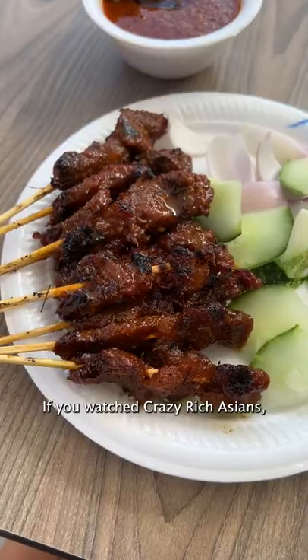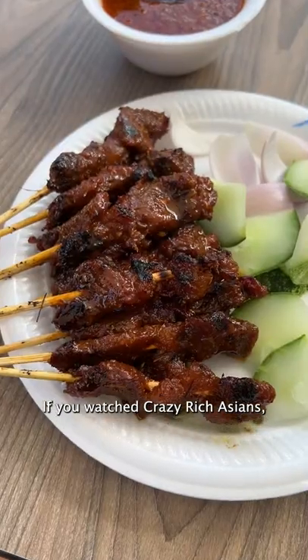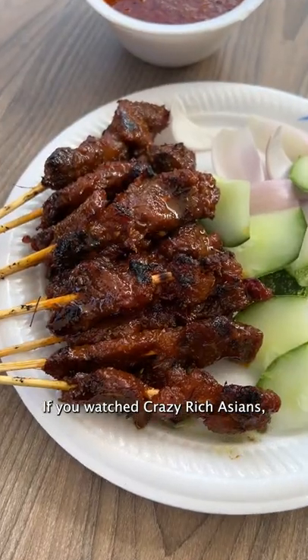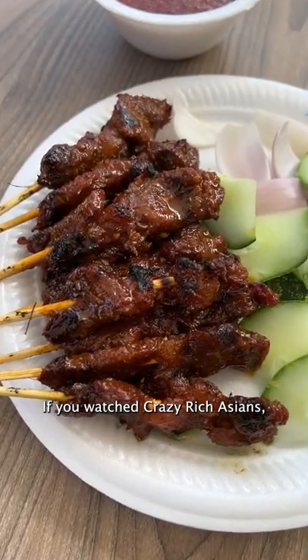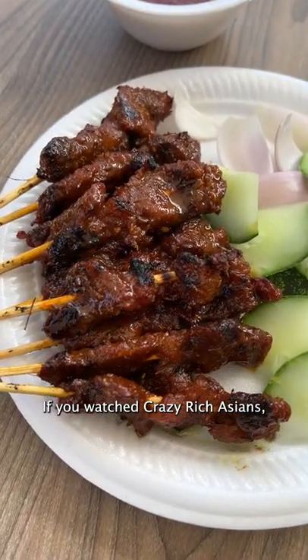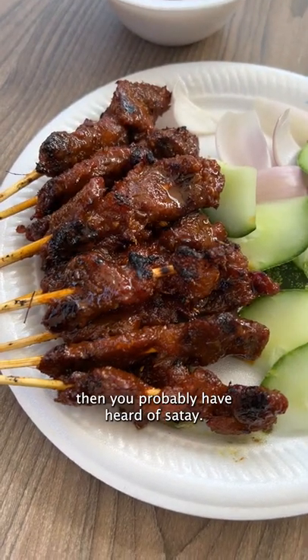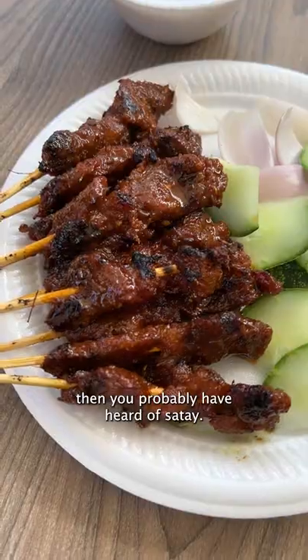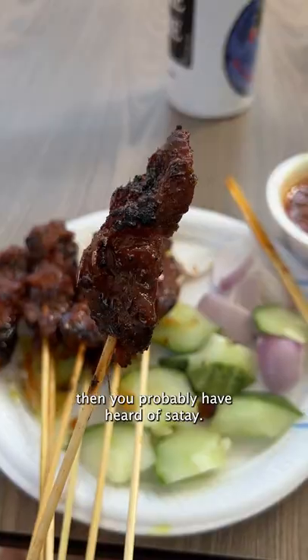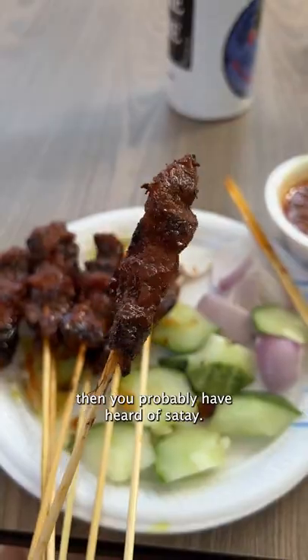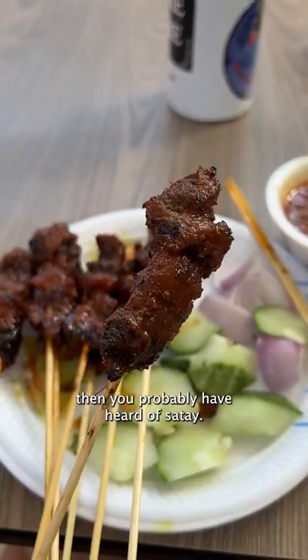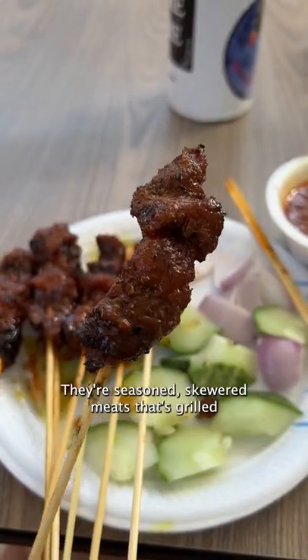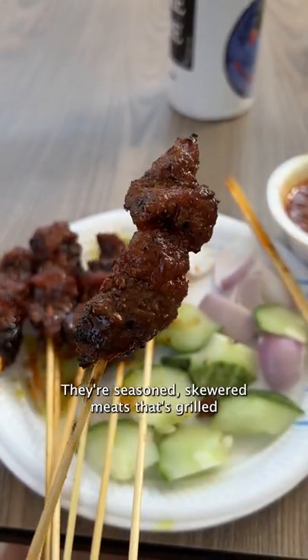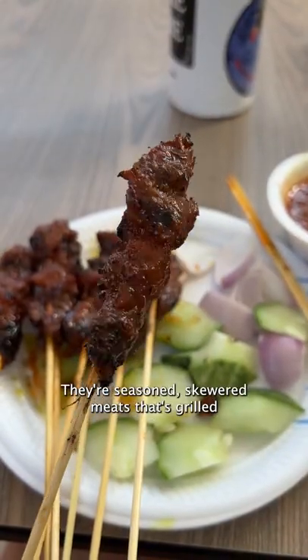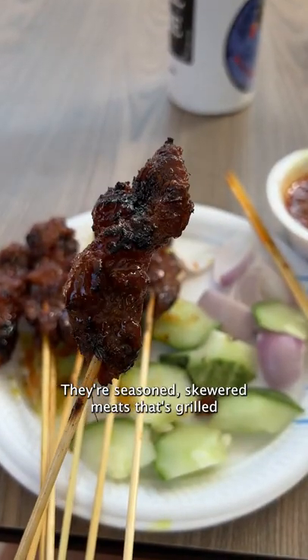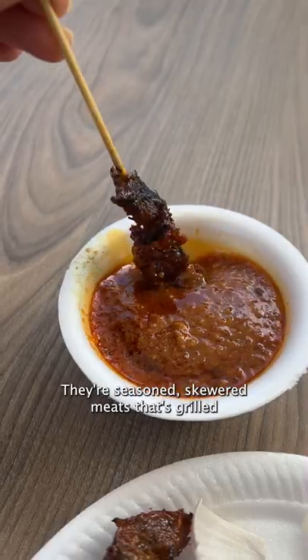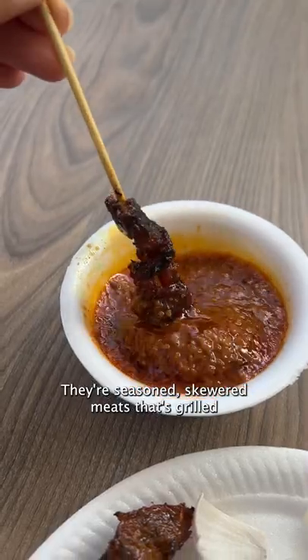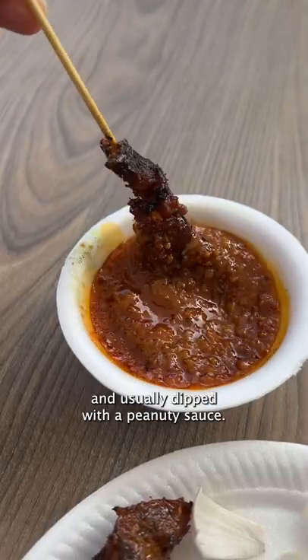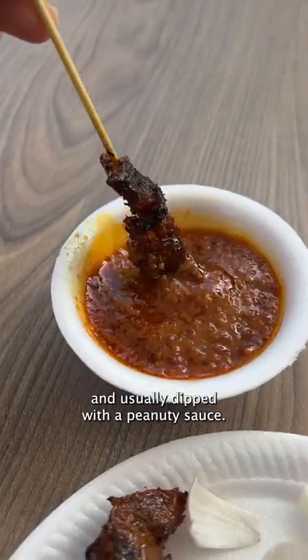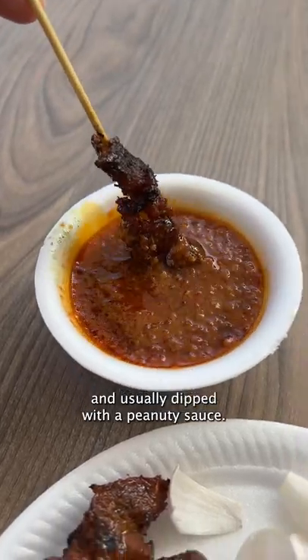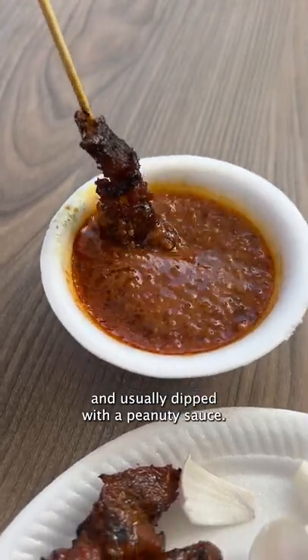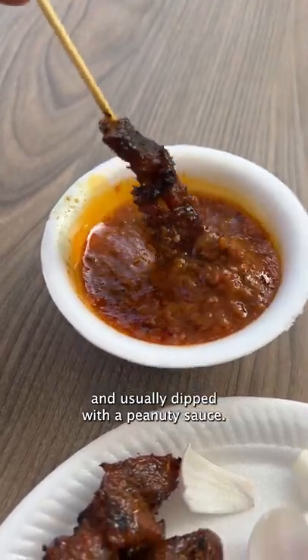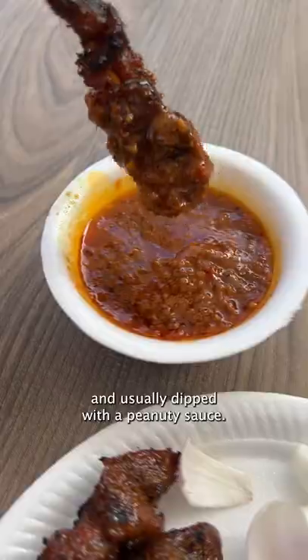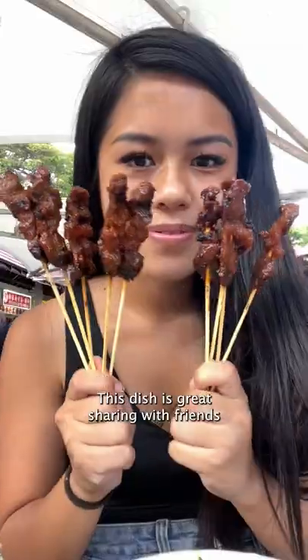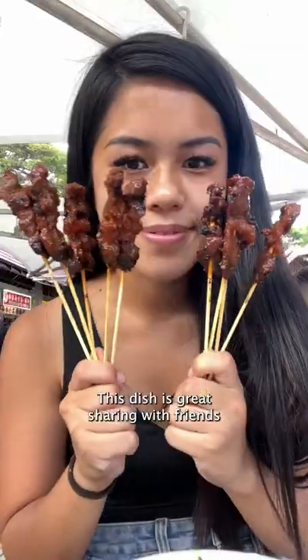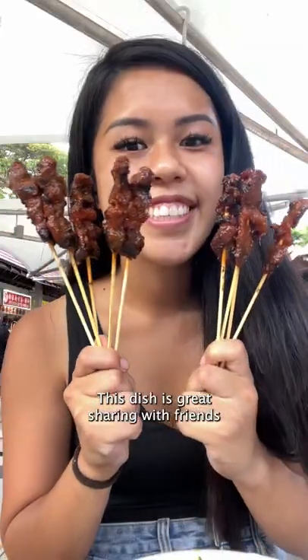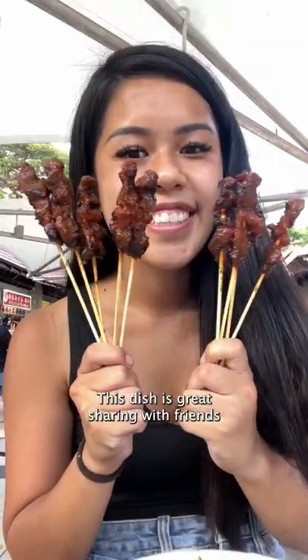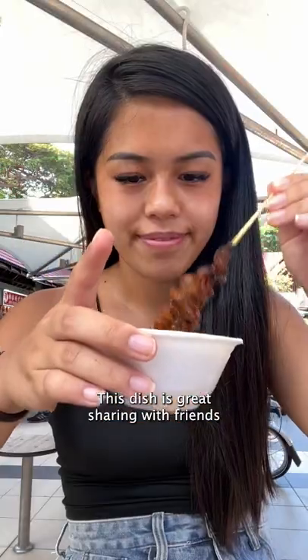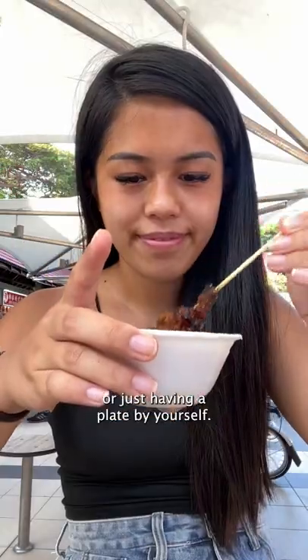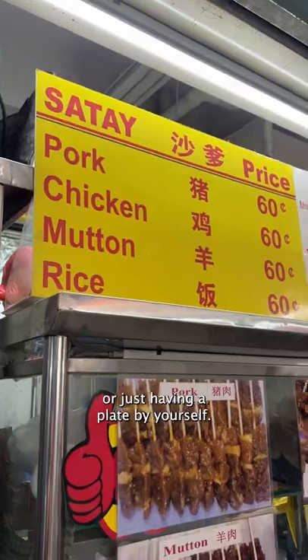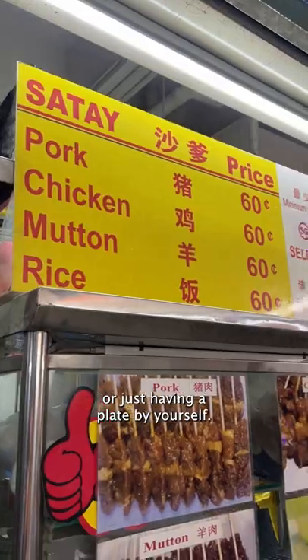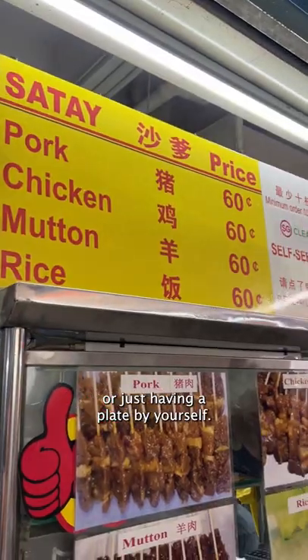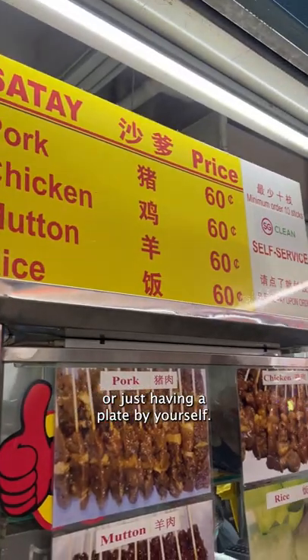If you watched Crazy Rich Asians, then you probably have heard of satay. They're seasoned skewered meats that are grilled and usually dipped with a peanutty sauce. This dish is great for sharing with friends or just having a plate by yourself.